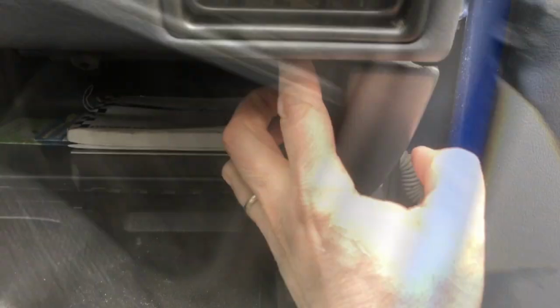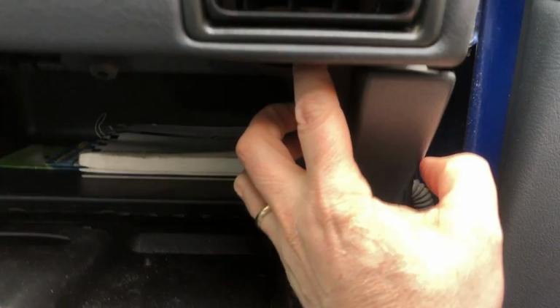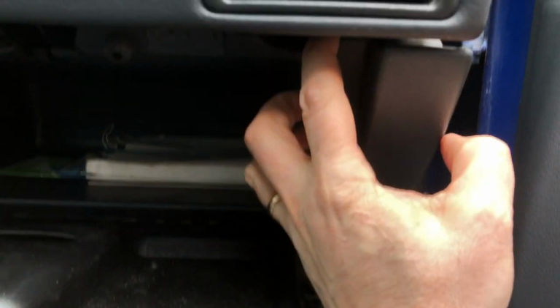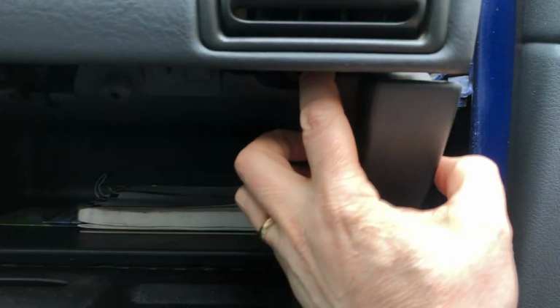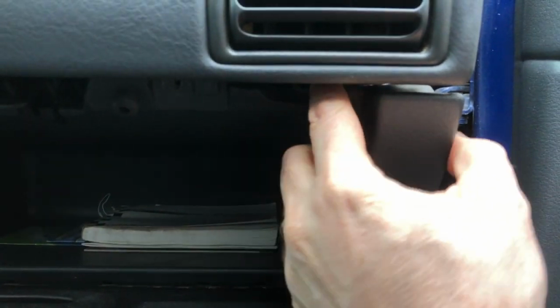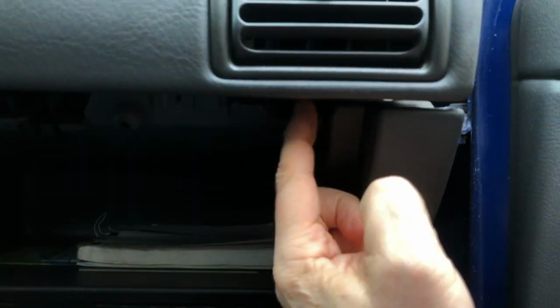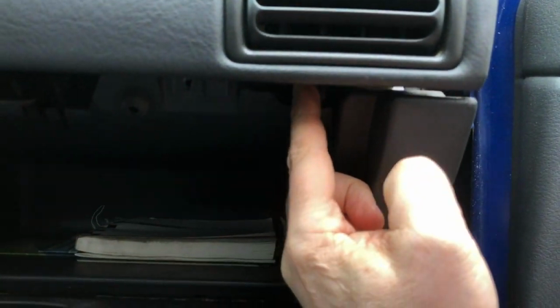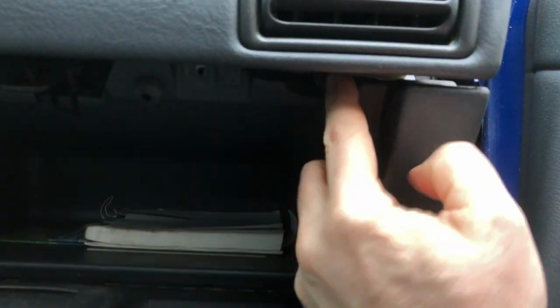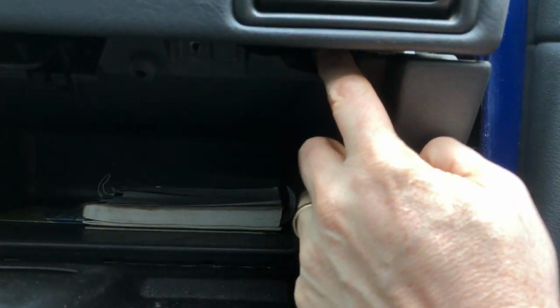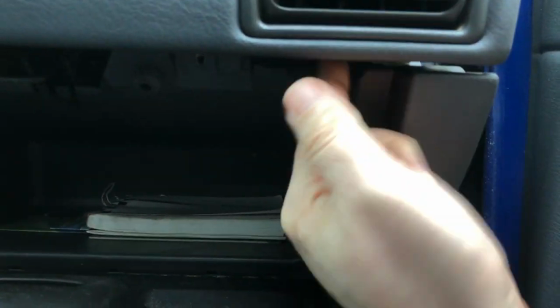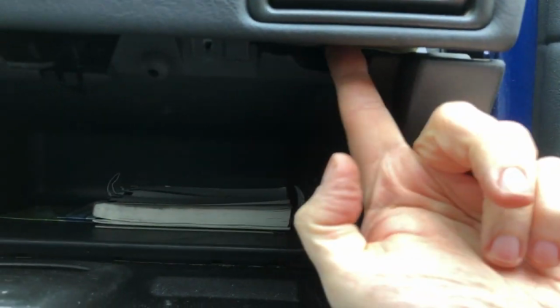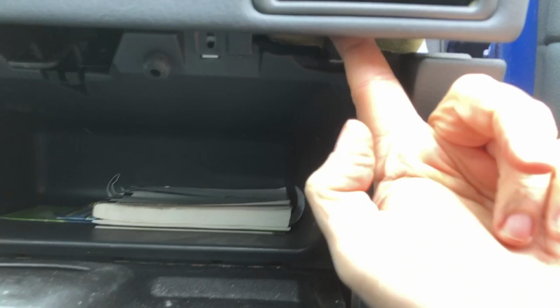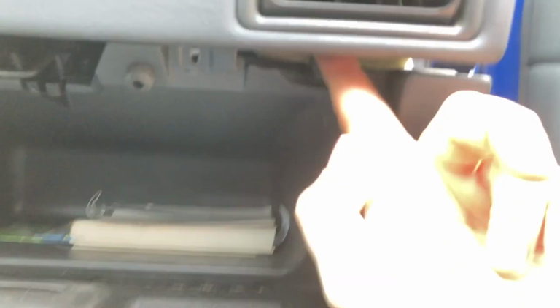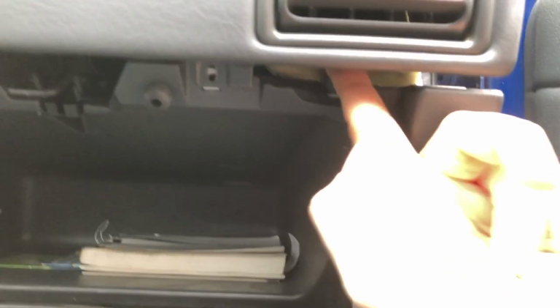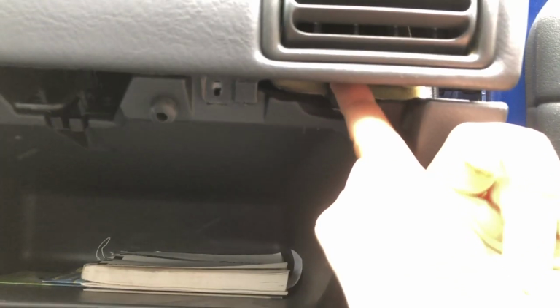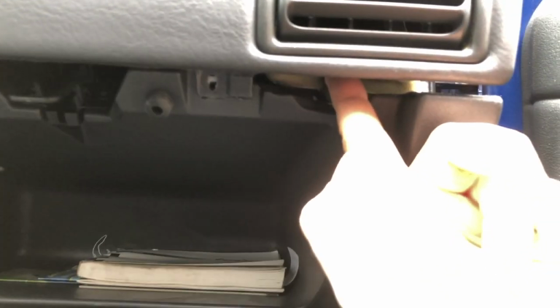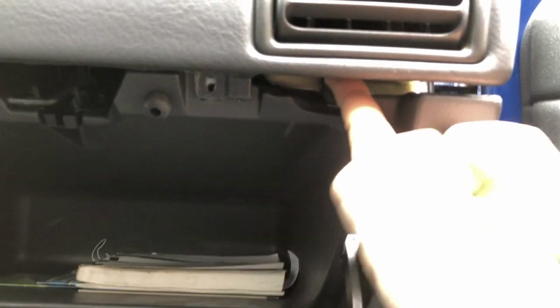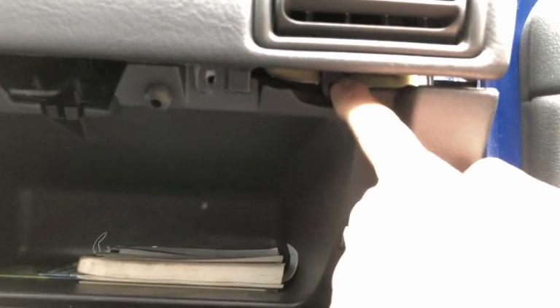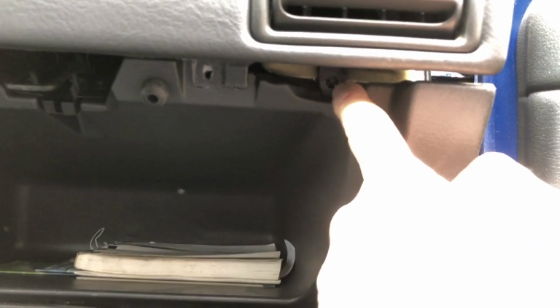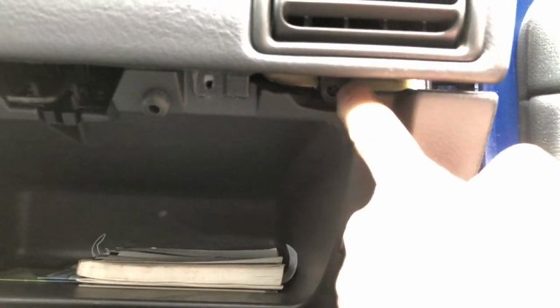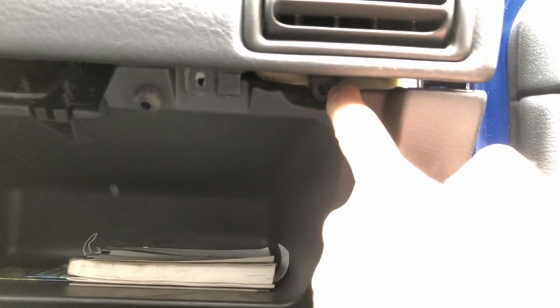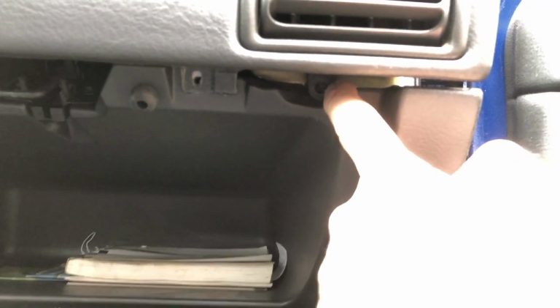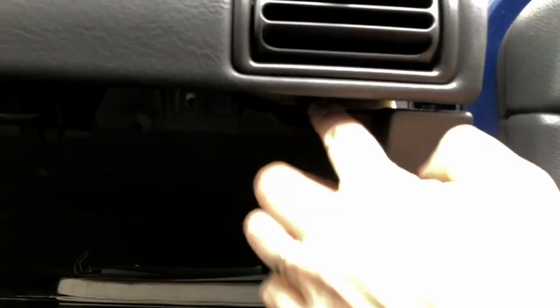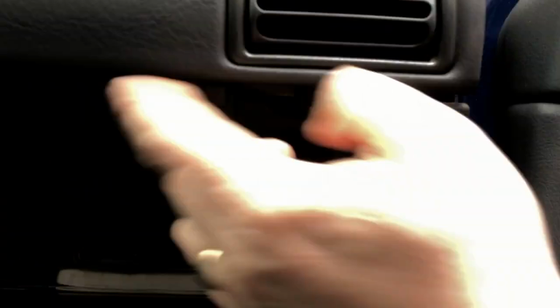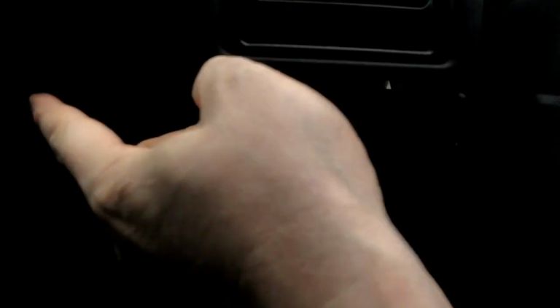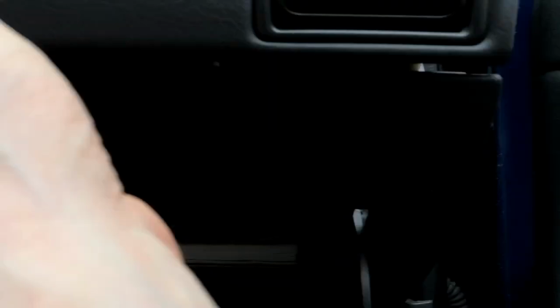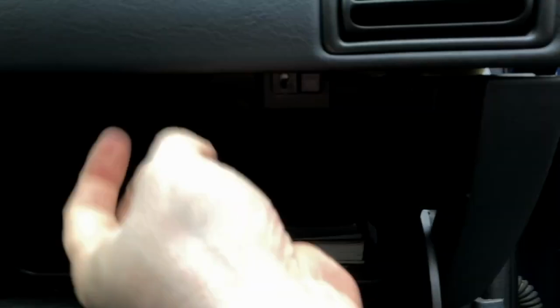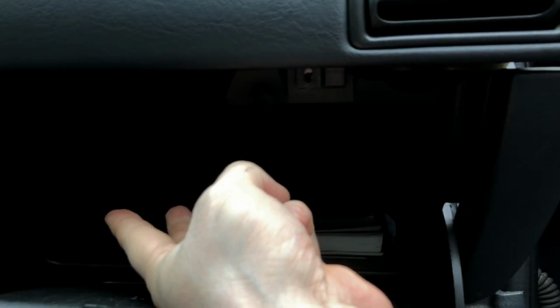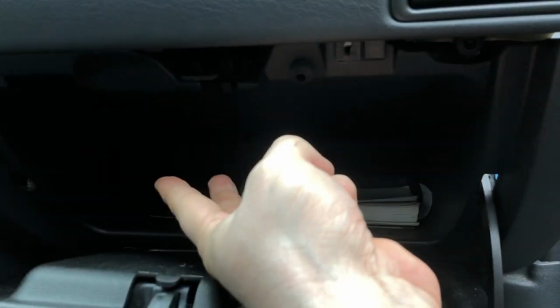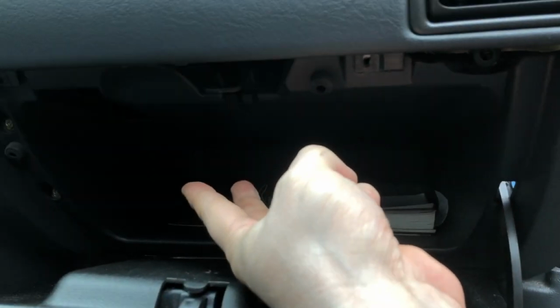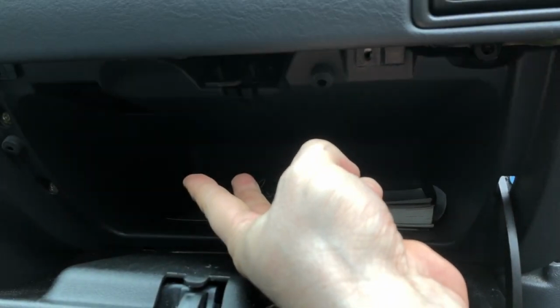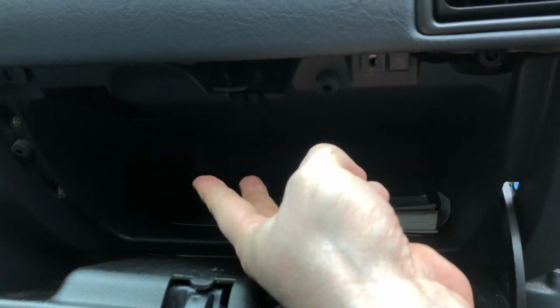I also missed one — there's a small screw in the back that holds this air conditioning vent in place. You need to take that one out too. So that's one, two, three screws, and then the two for the bracket.